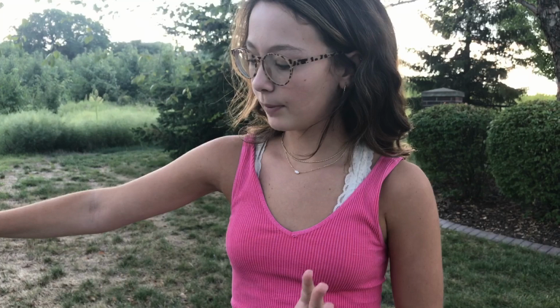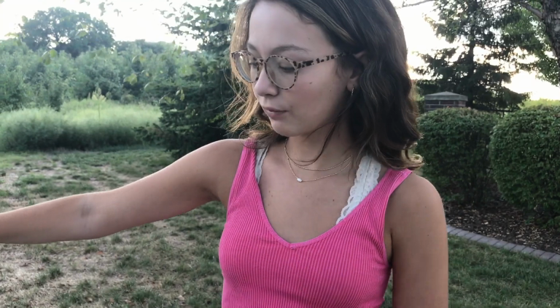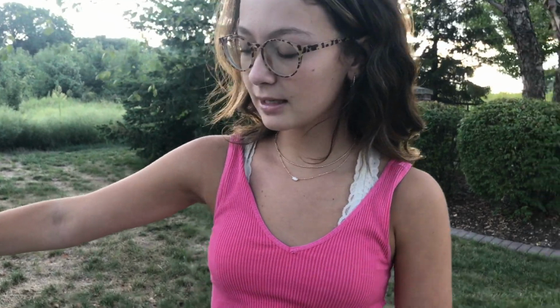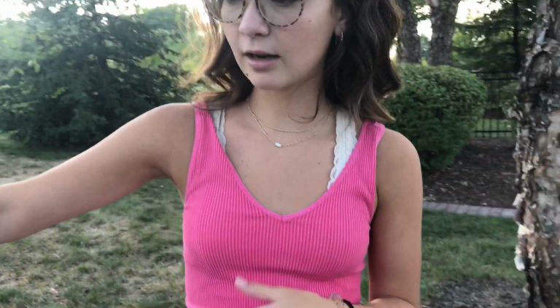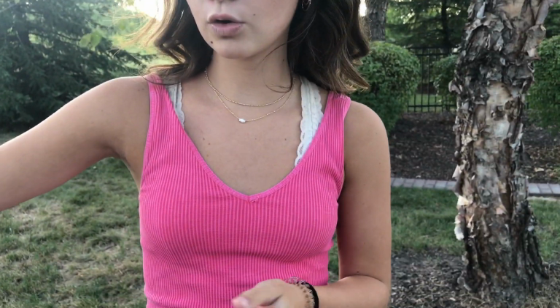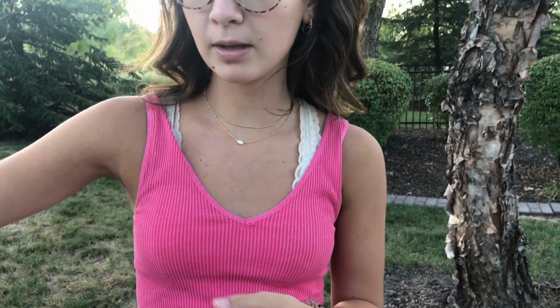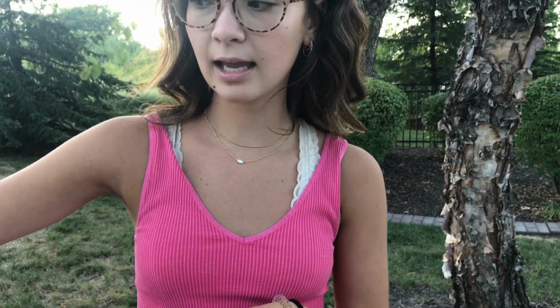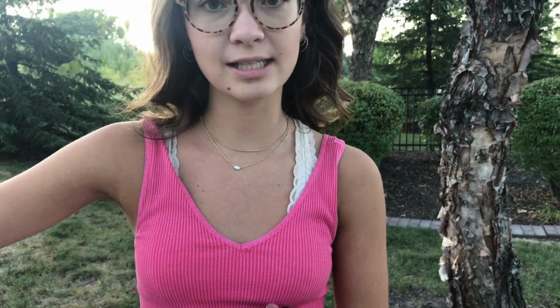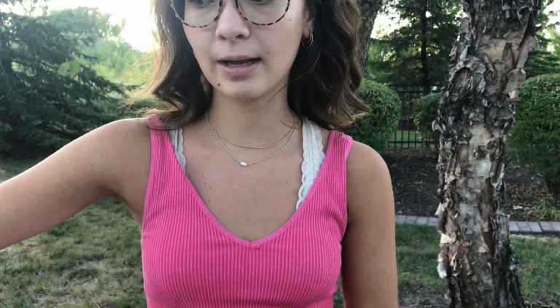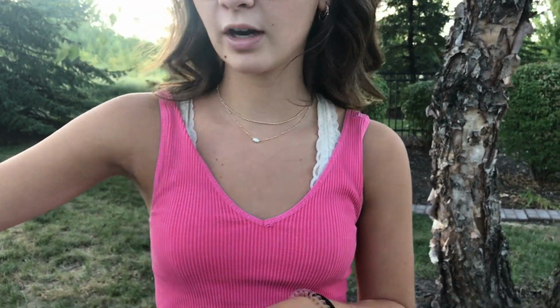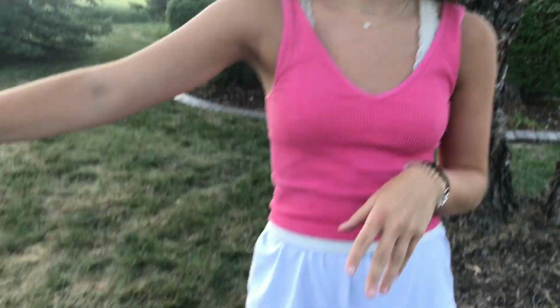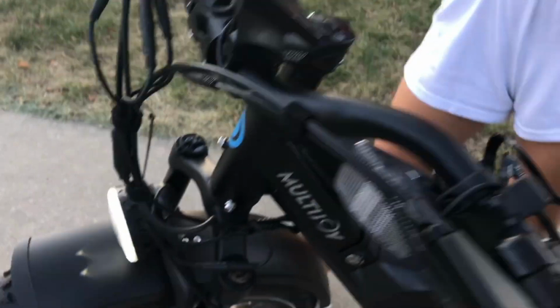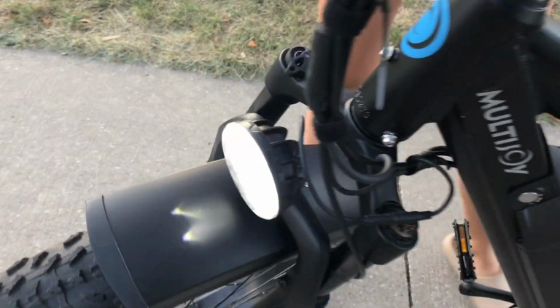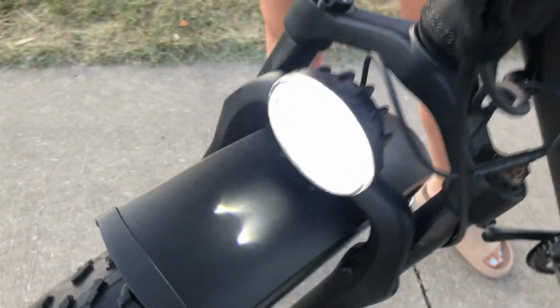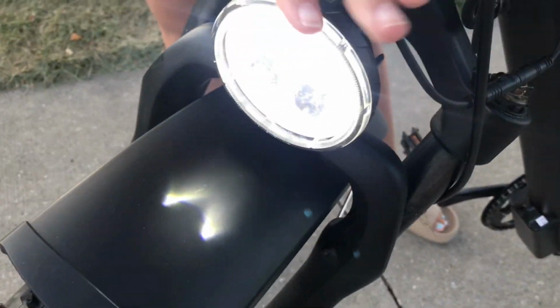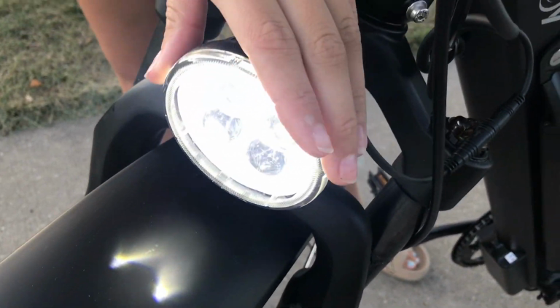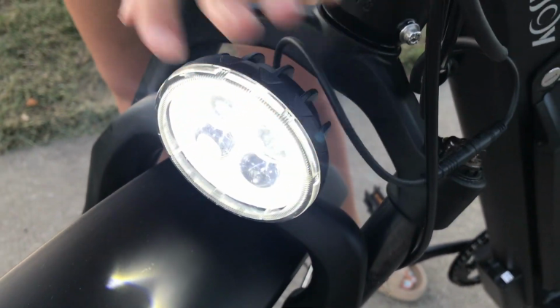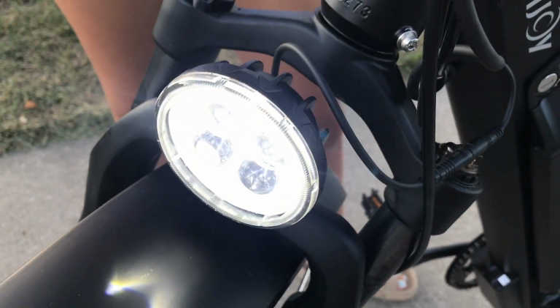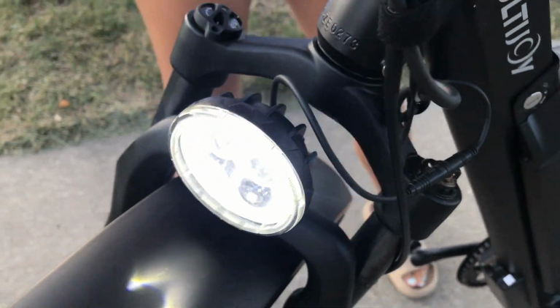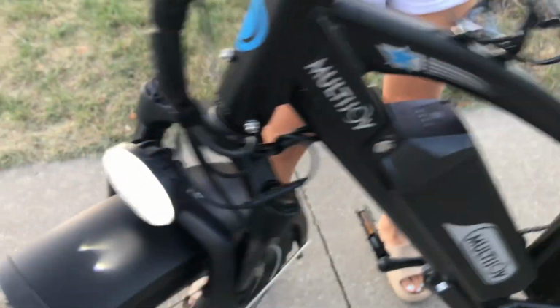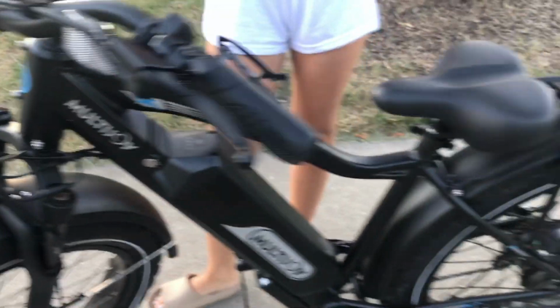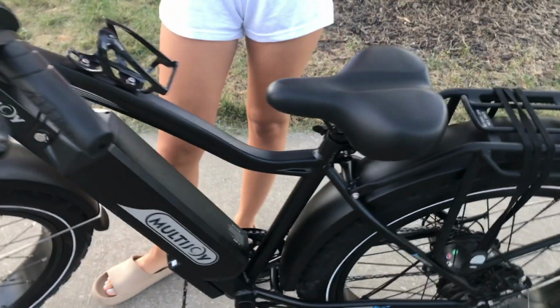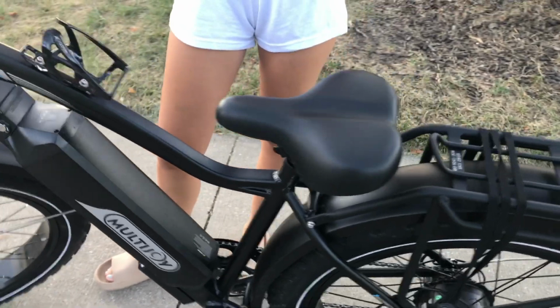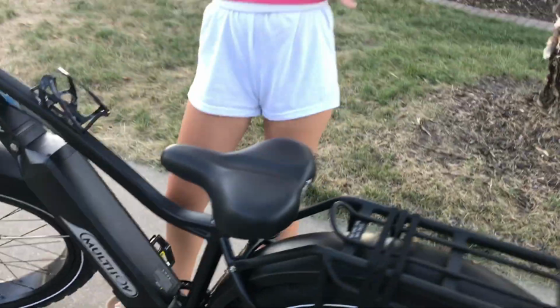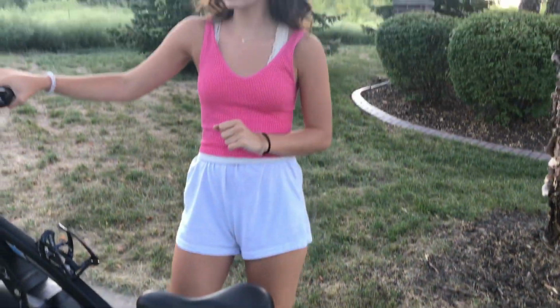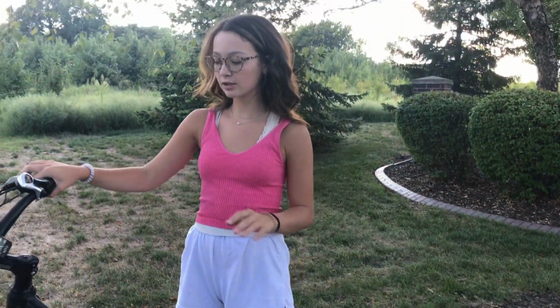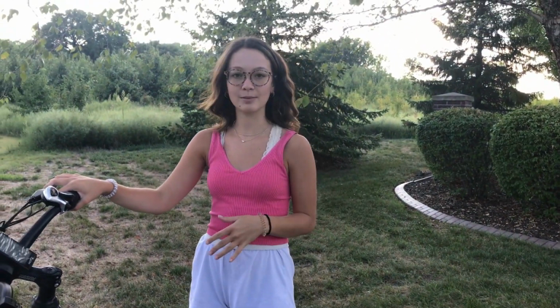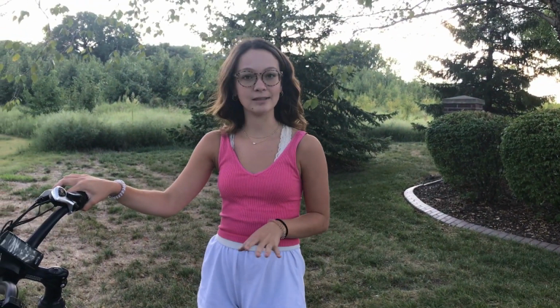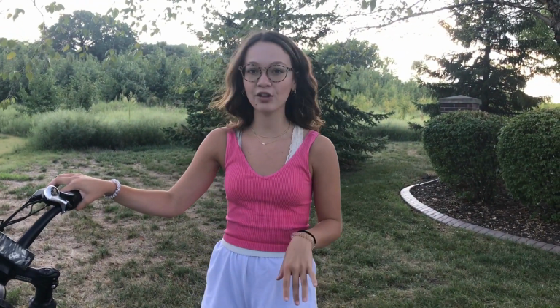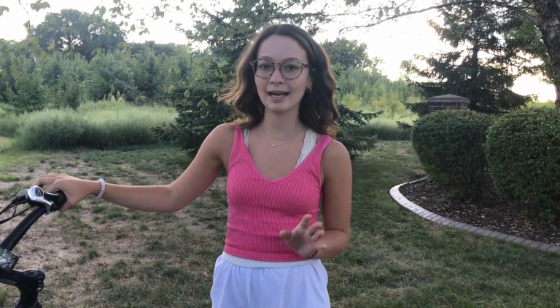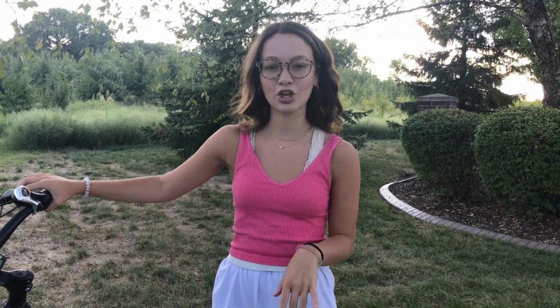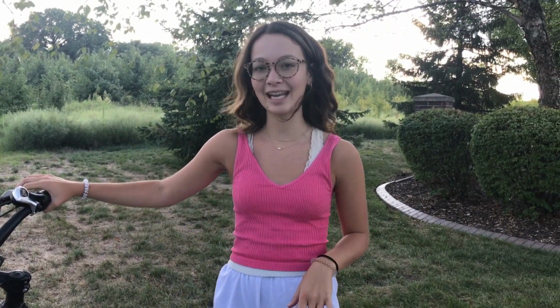I would definitely recommend this, and I'll show you me using it in just a second — it's very fun. You can also see there's a little light in the front if you ride it at night, or even just when it's sunset or something. So I definitely recommend it, and I'm going to show you me riding it.